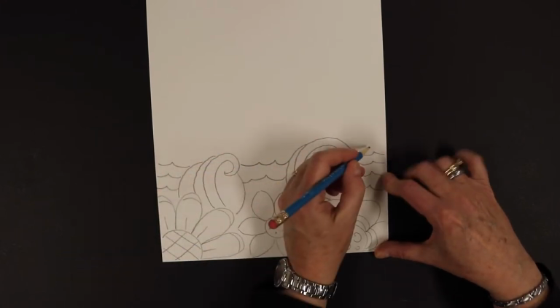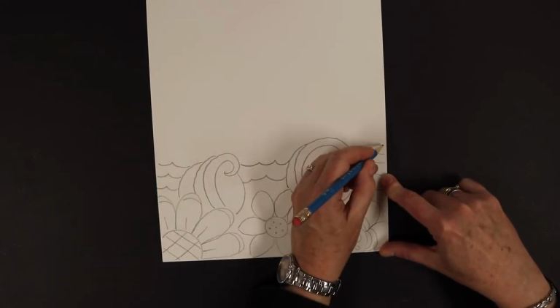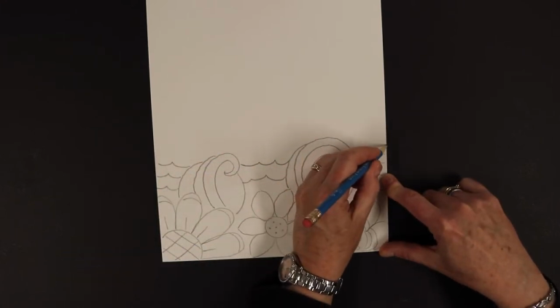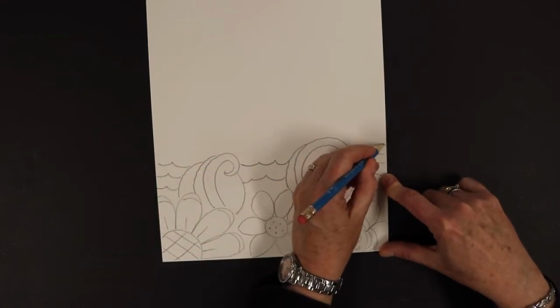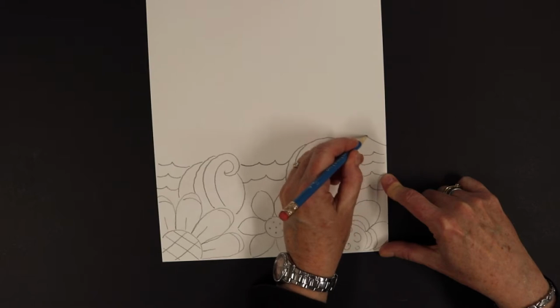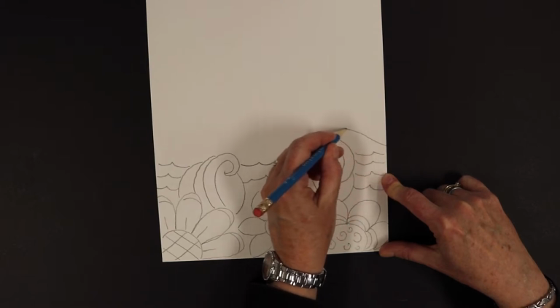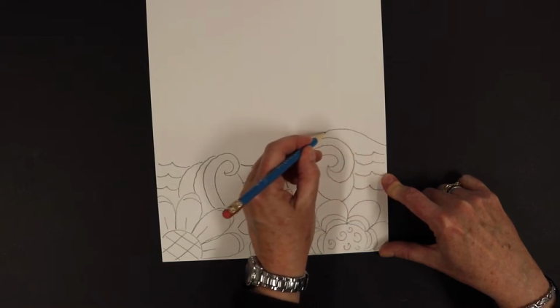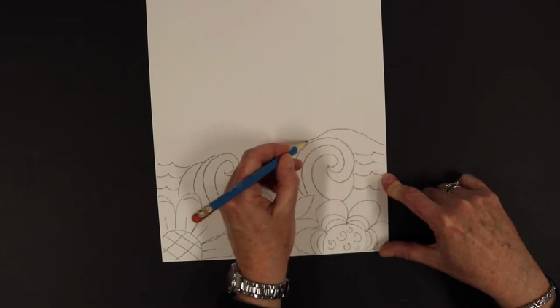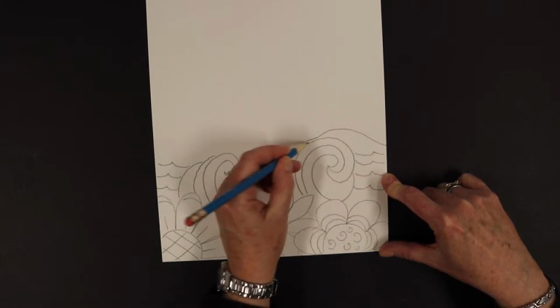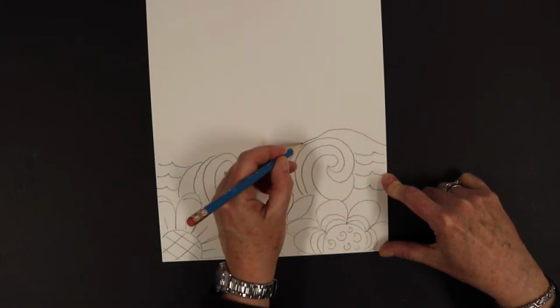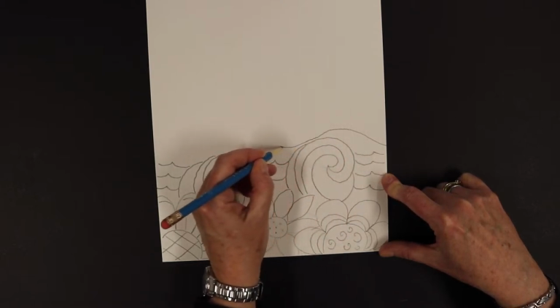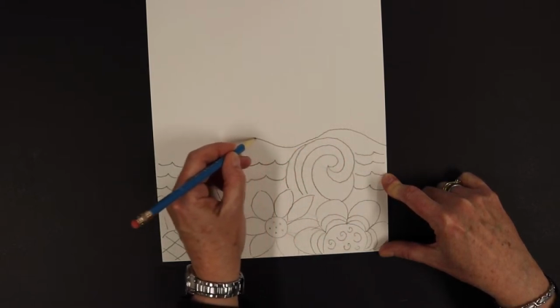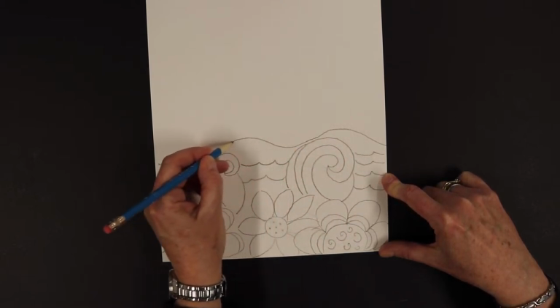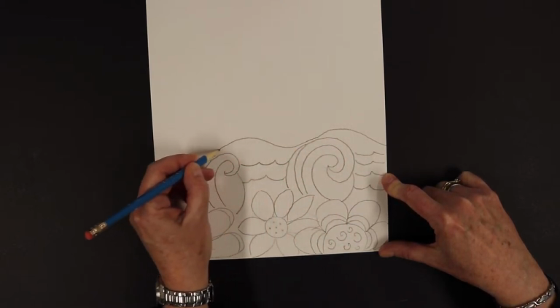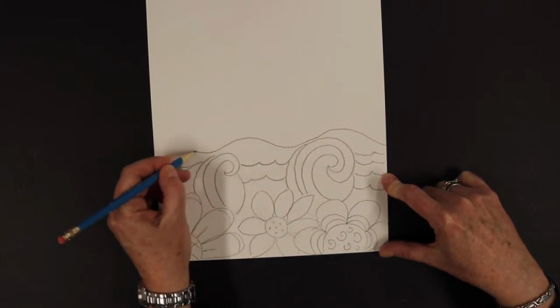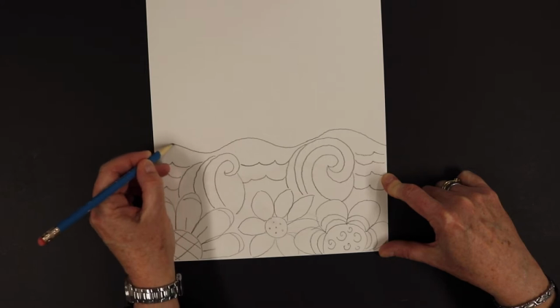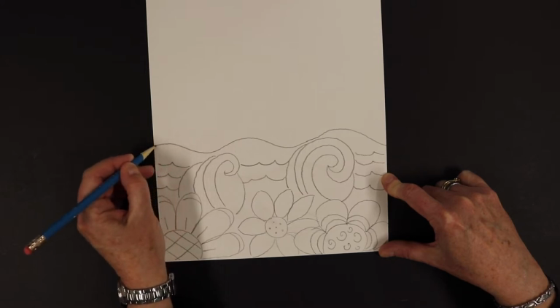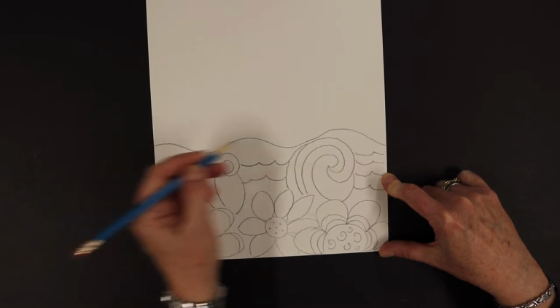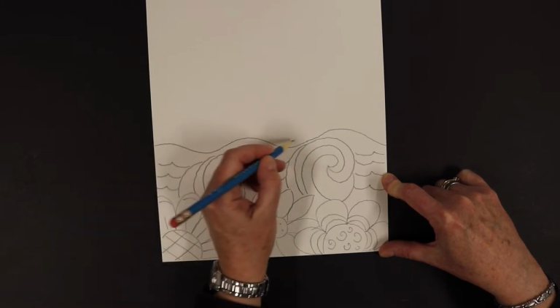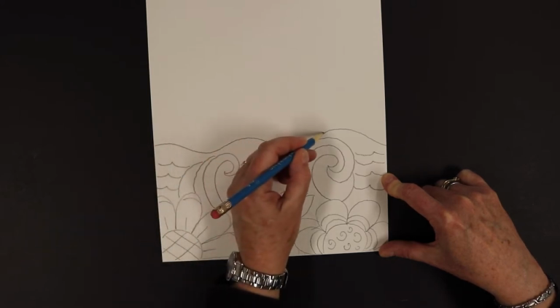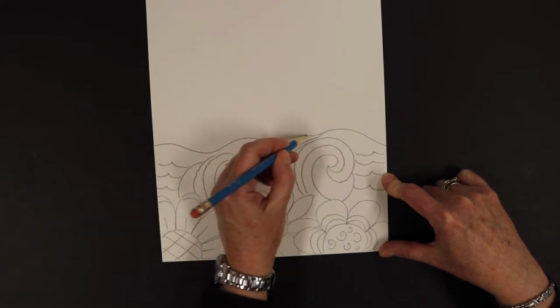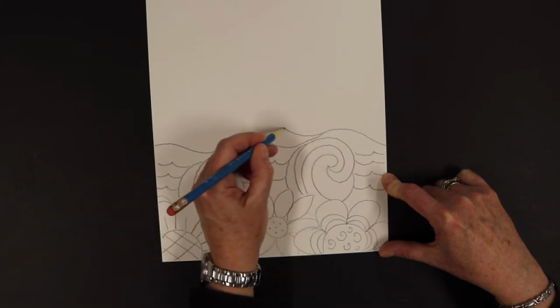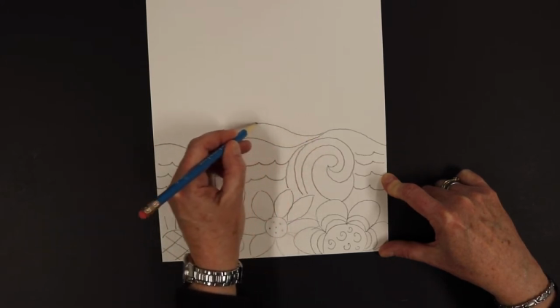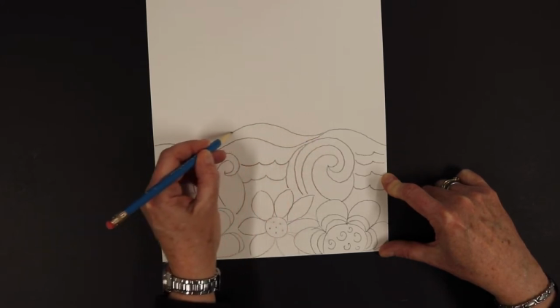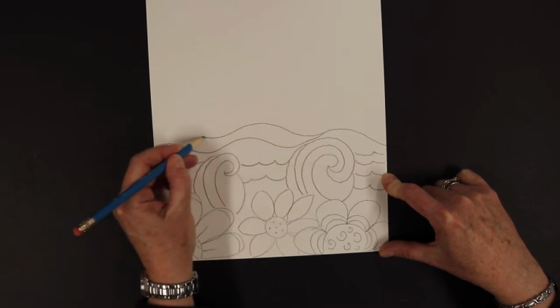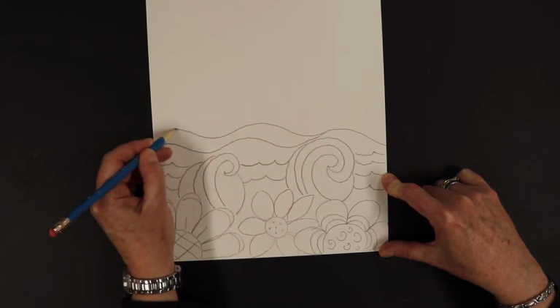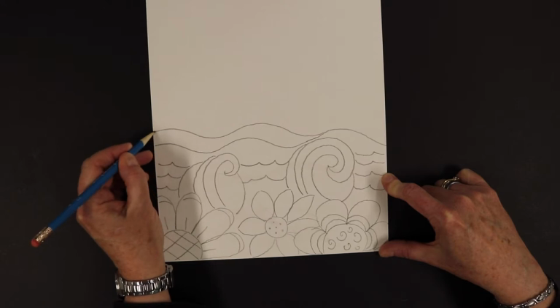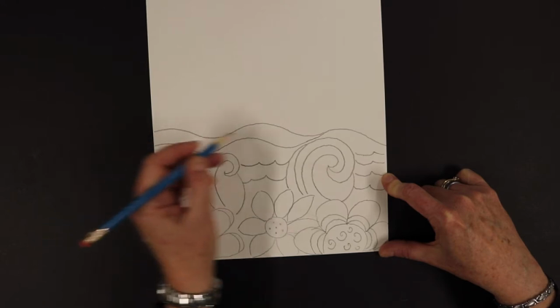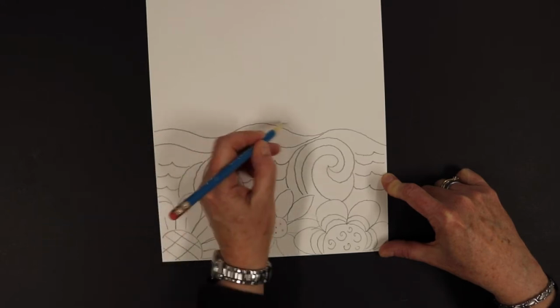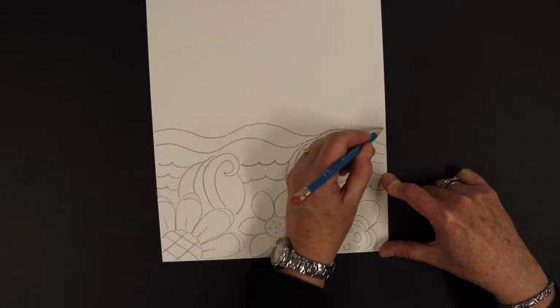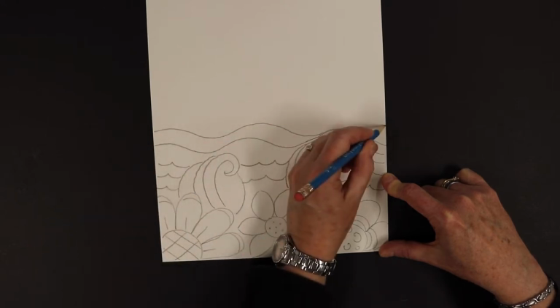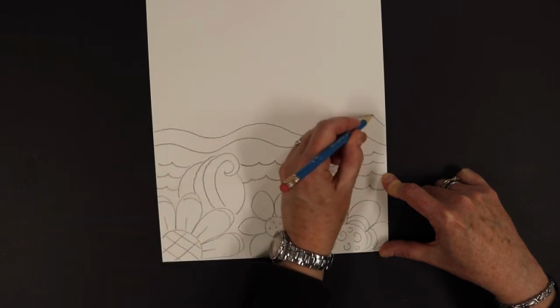Now we're going to move on to the hills. These are soft rolling hills, so it's not a pointed line — it's kind of another wave like we did for the water. But these are our hills.